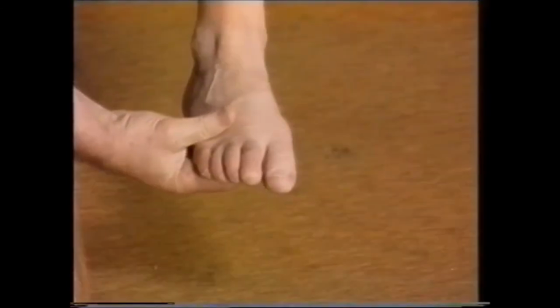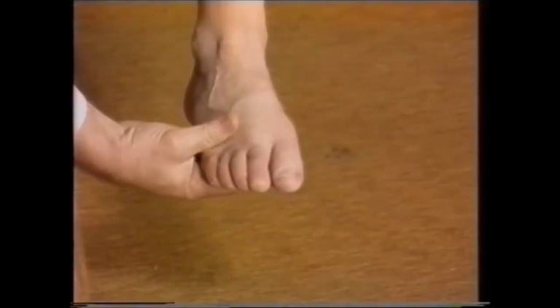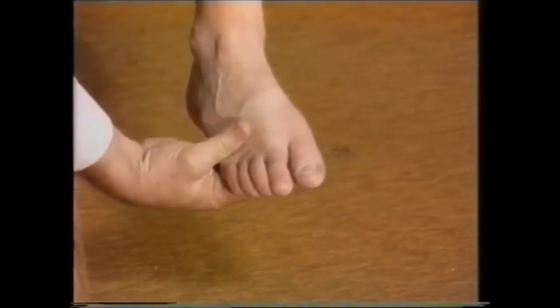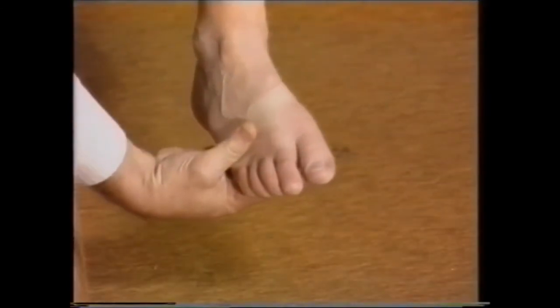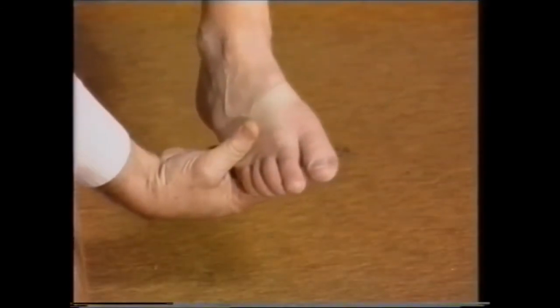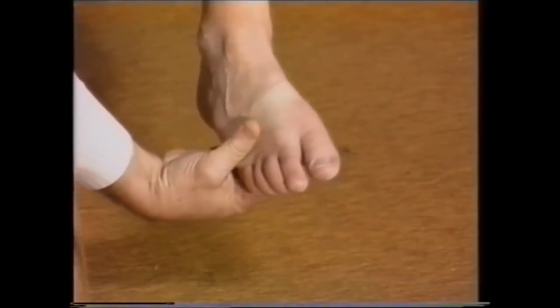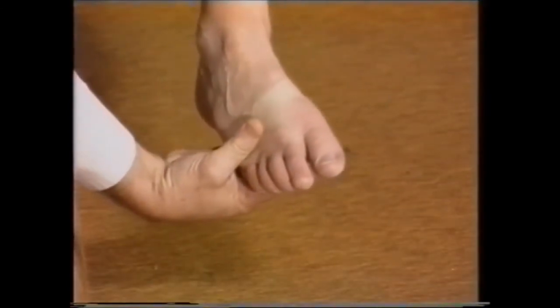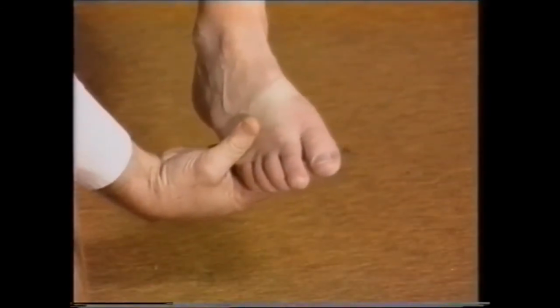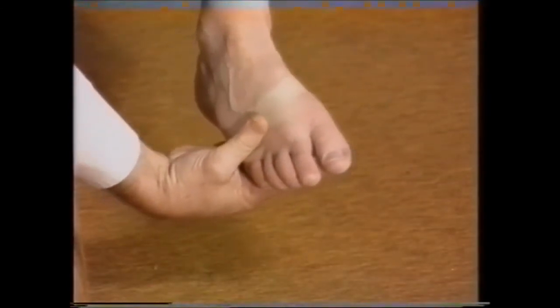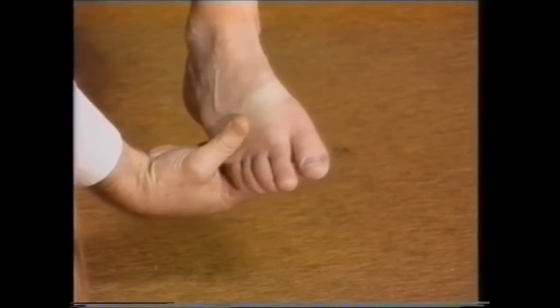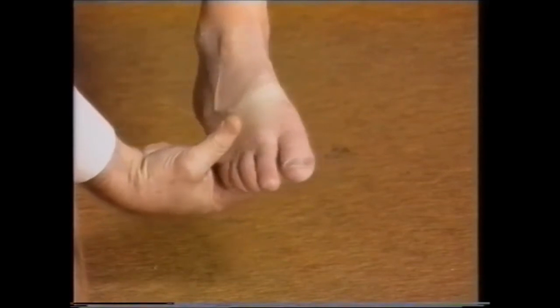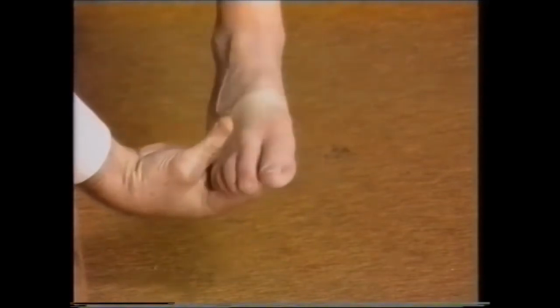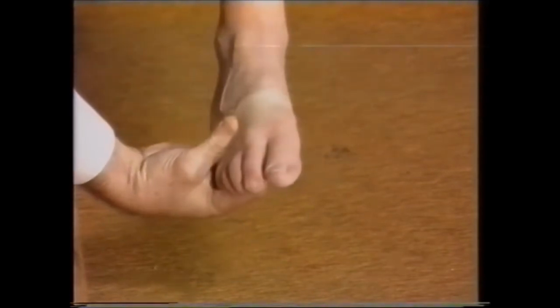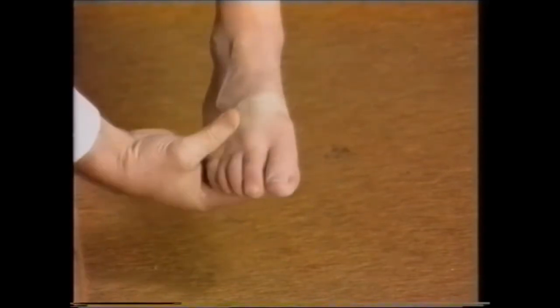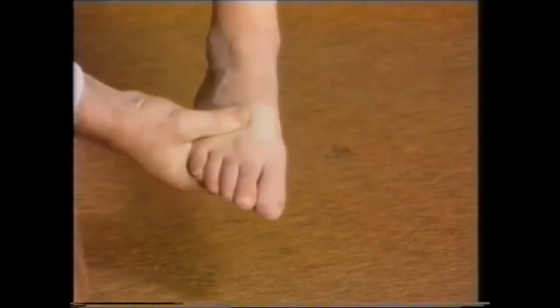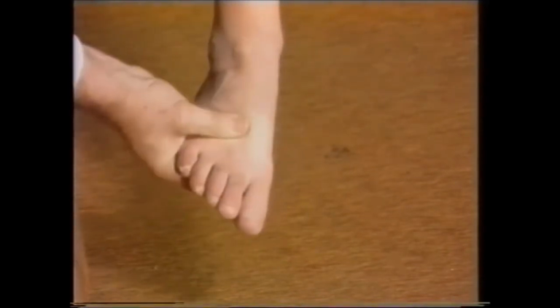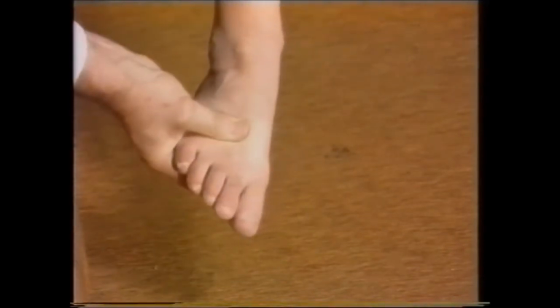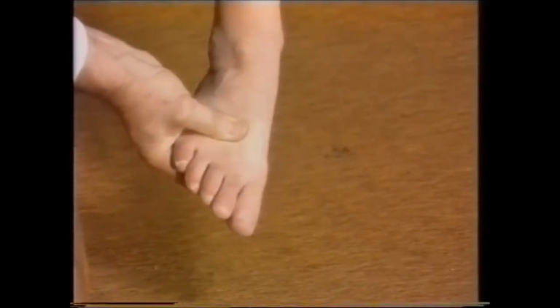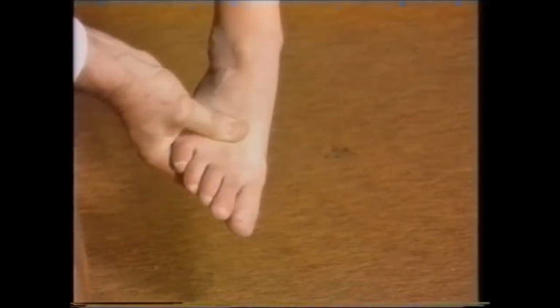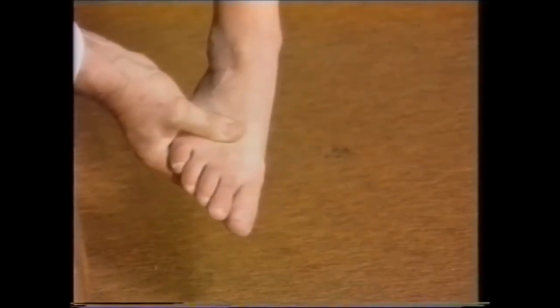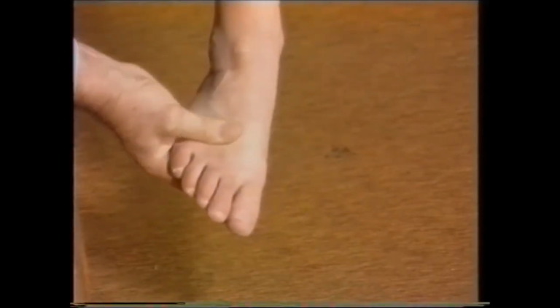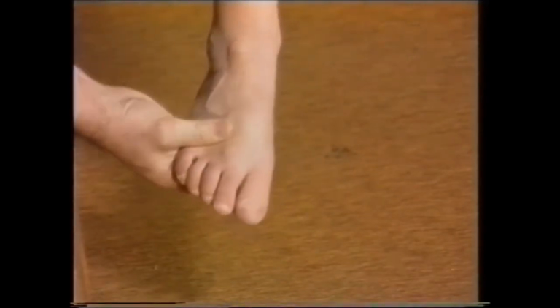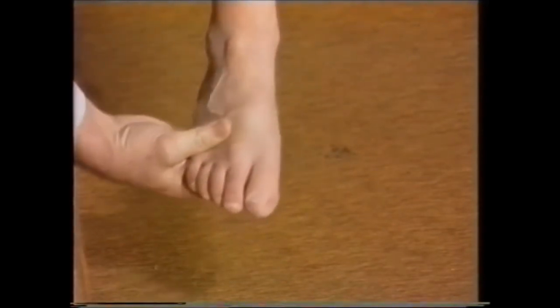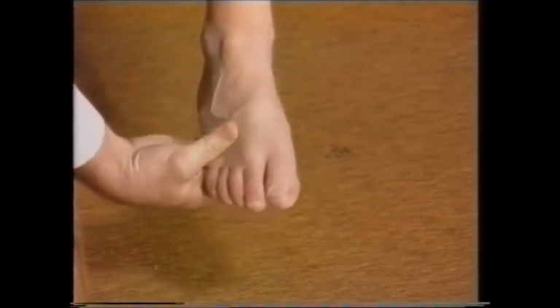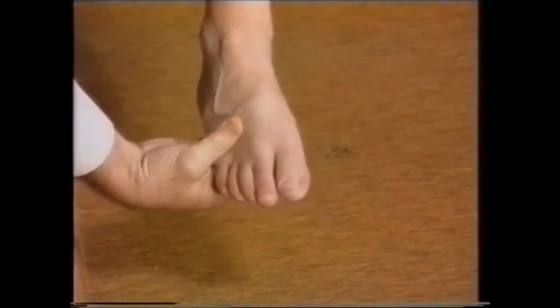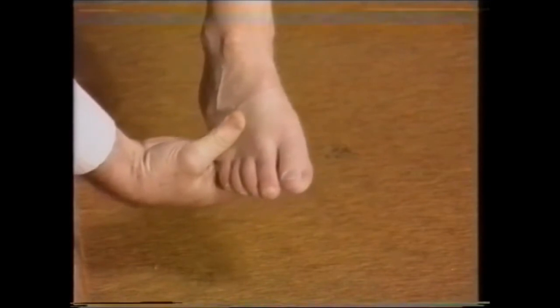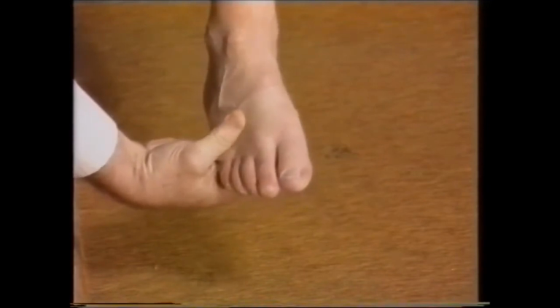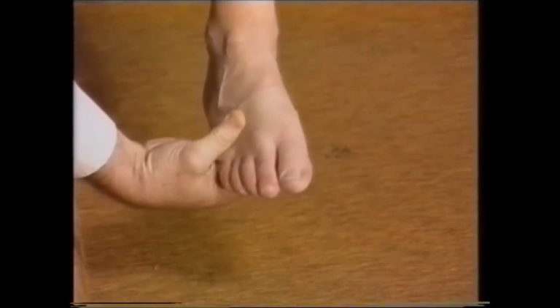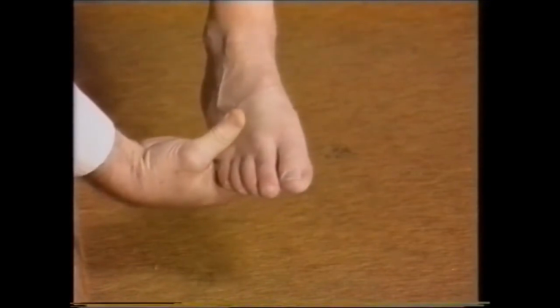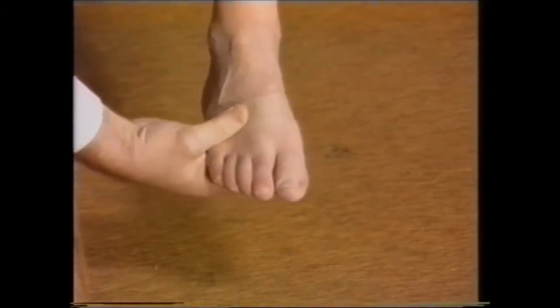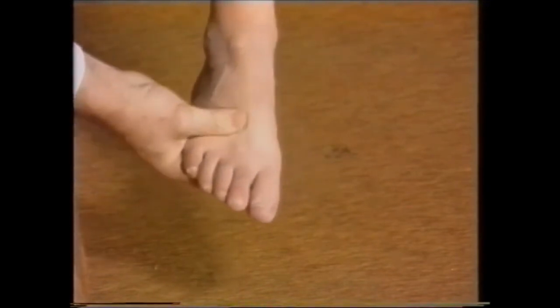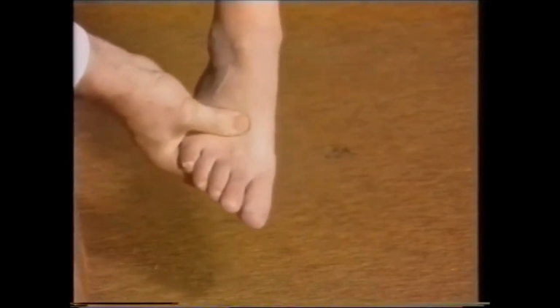And then we have the in and out movements of the foot: inversion, the foot being turned inwards, and eversion, the sole being turned outwards. Inversion and eversion.